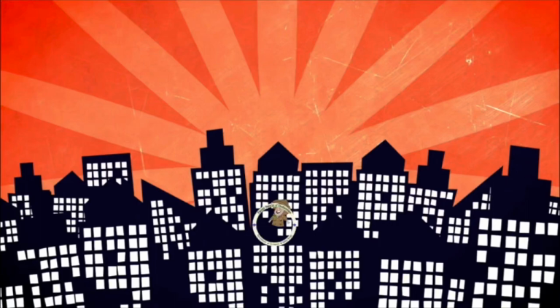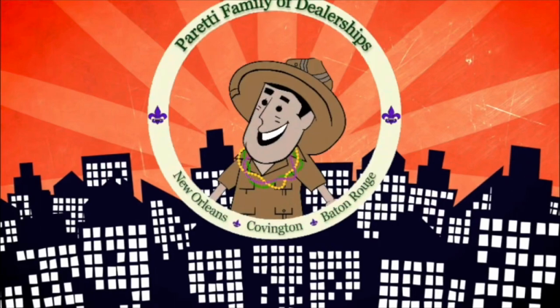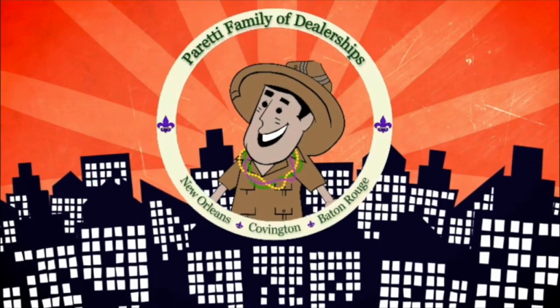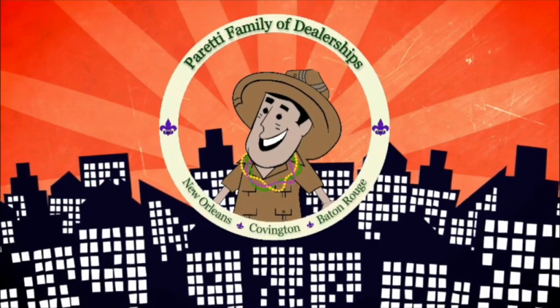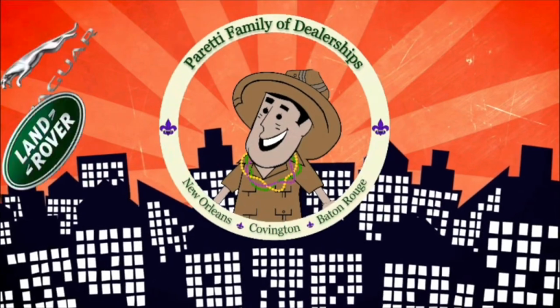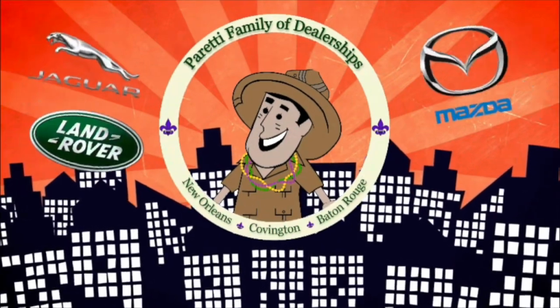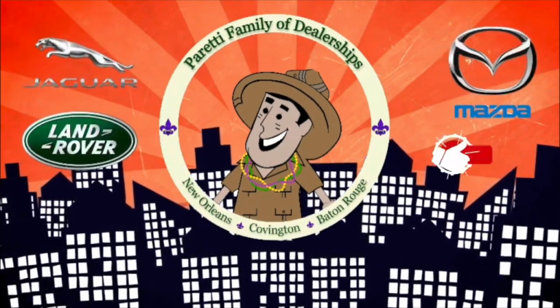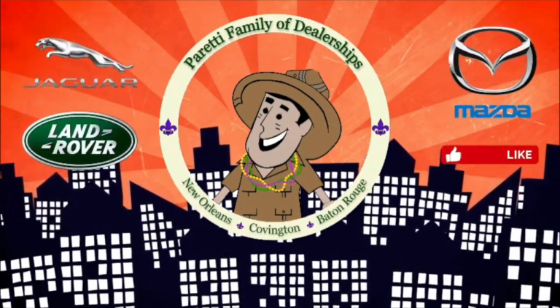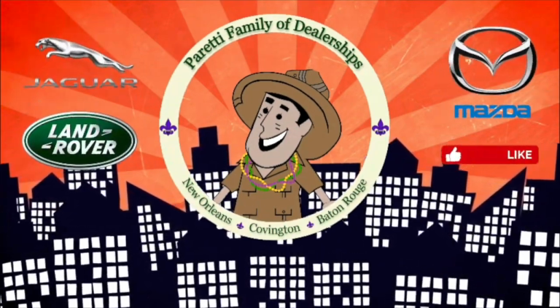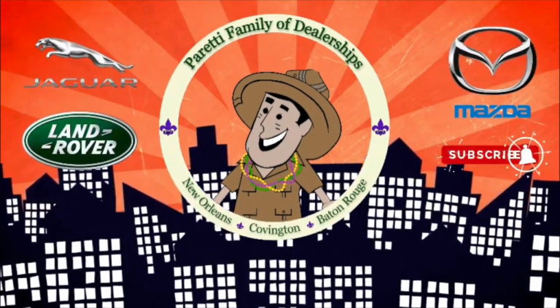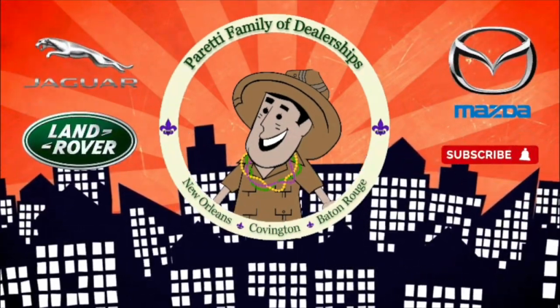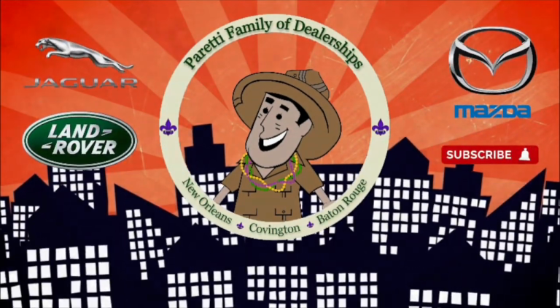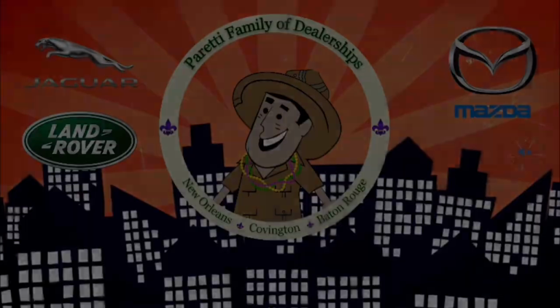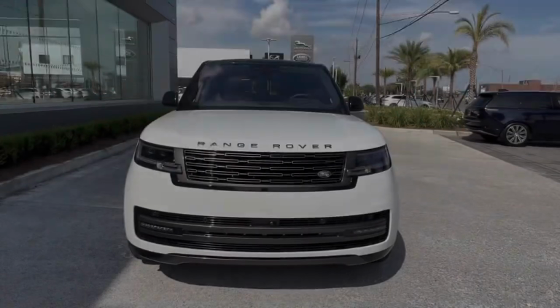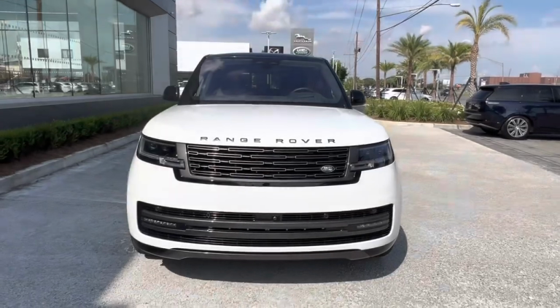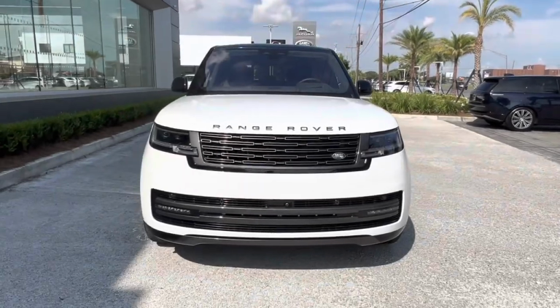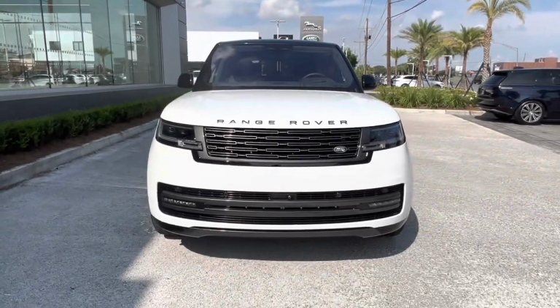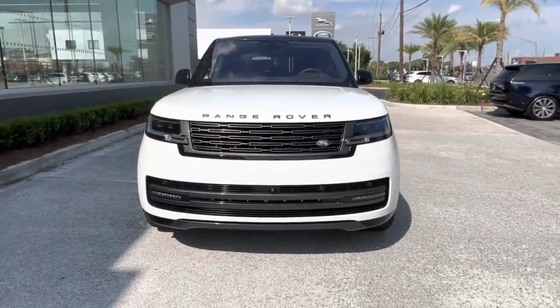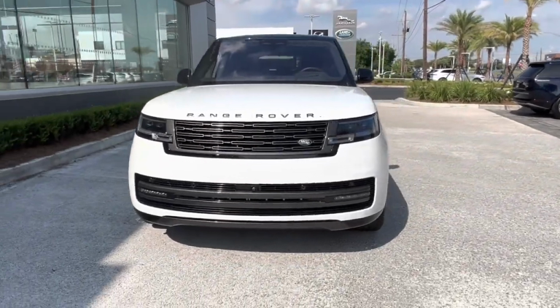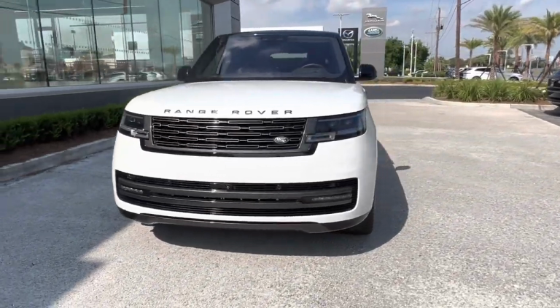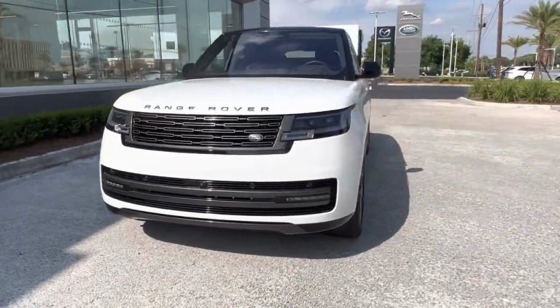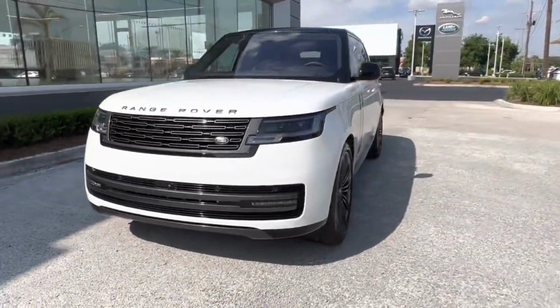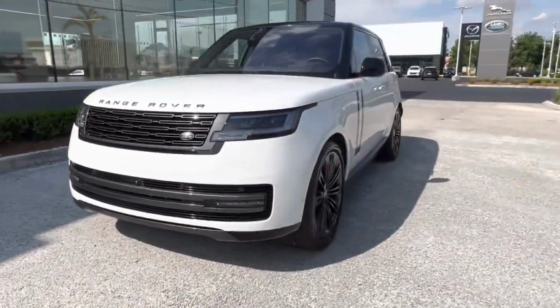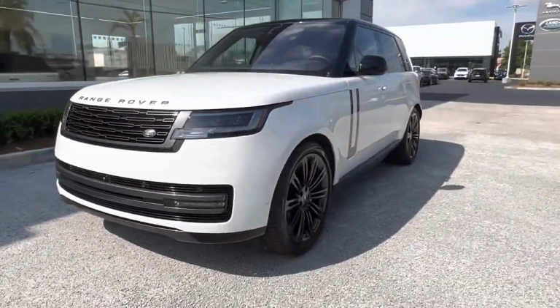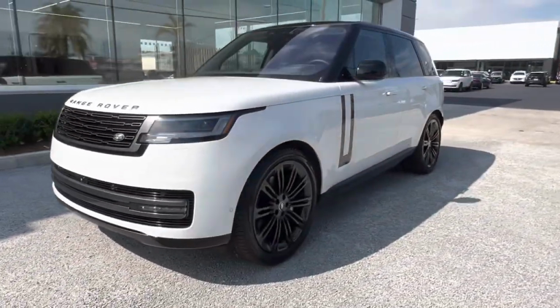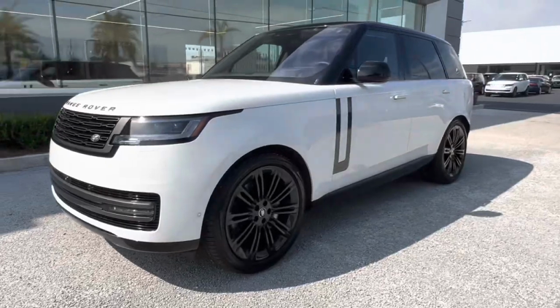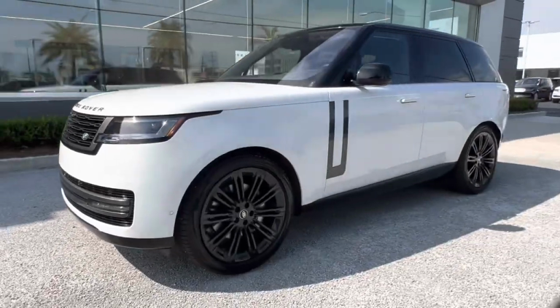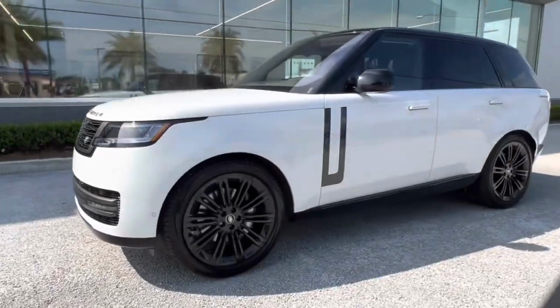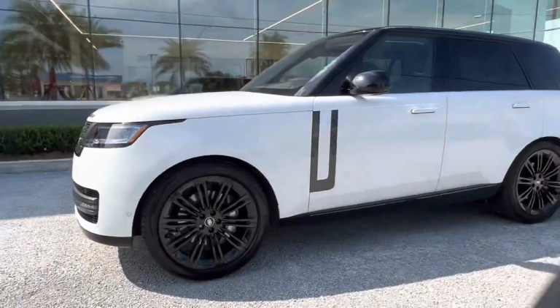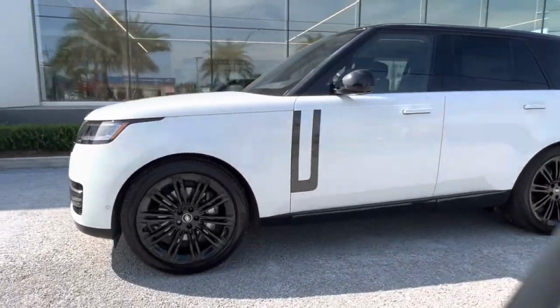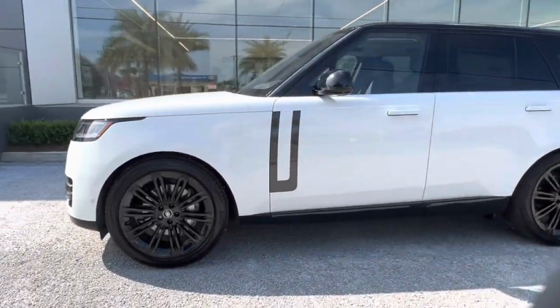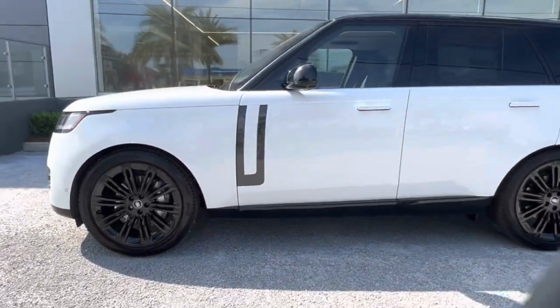Trader Joe Peretti, the dealer who is ready to trade with you. Thank you for choosing Peretti Family Dealers for your next vehicle purchase. Today we have our brand new 2022 Land Rover Range Rover.